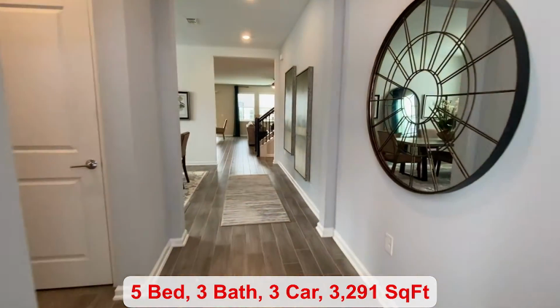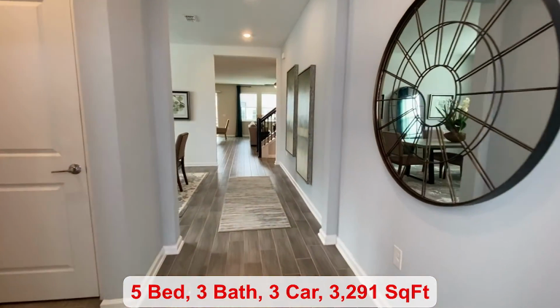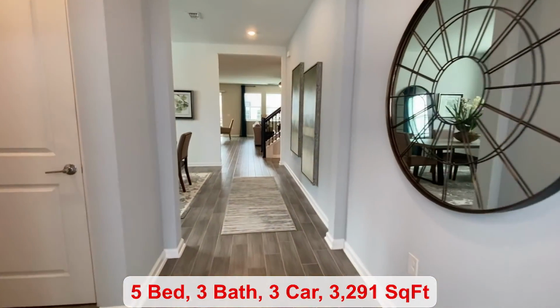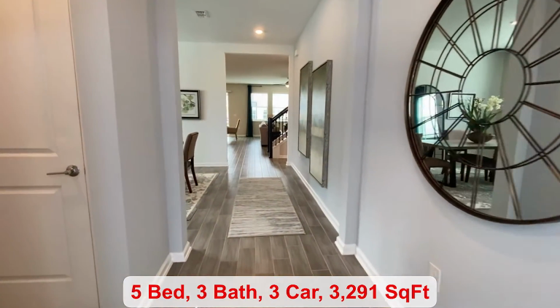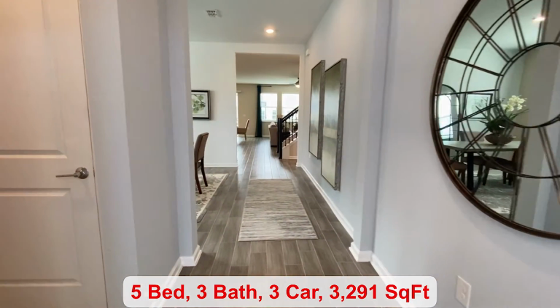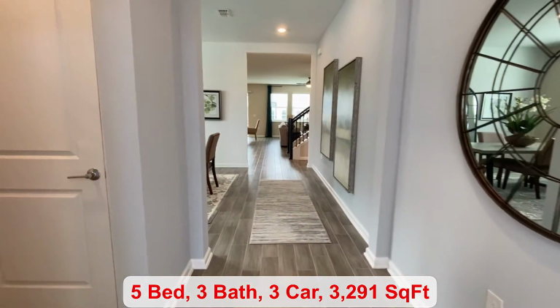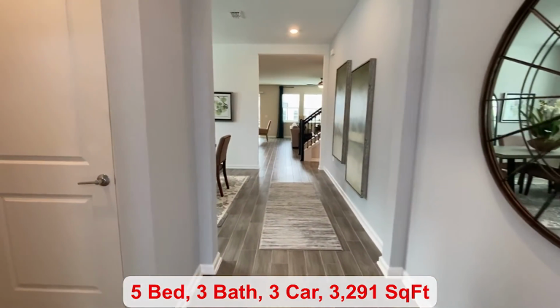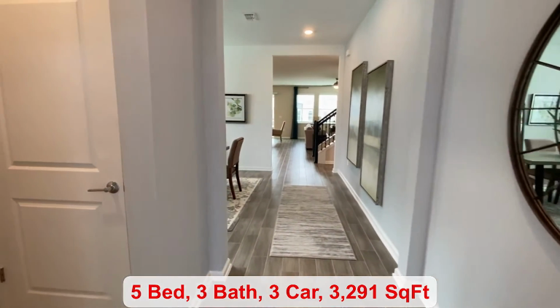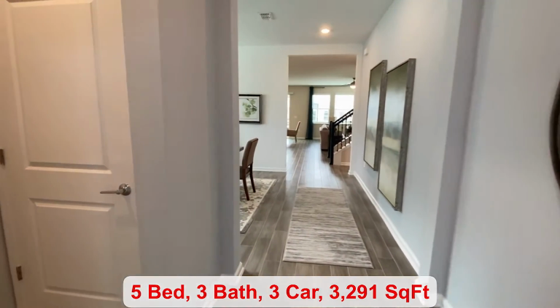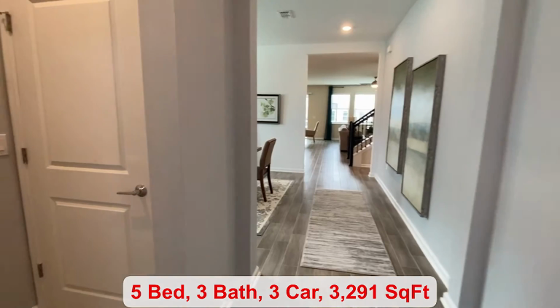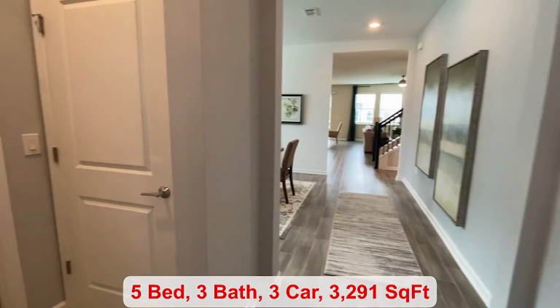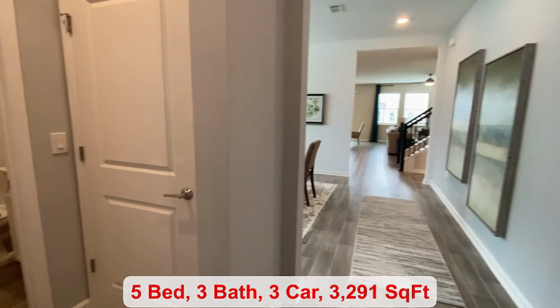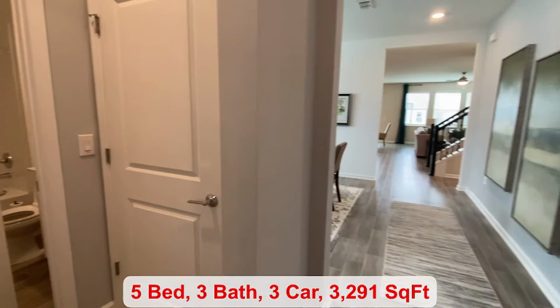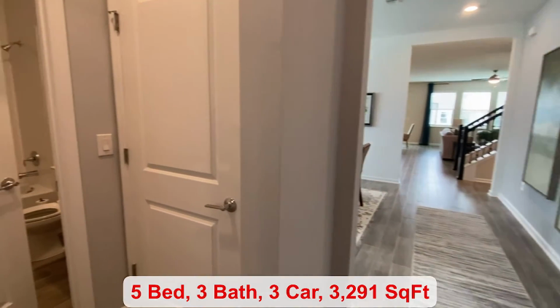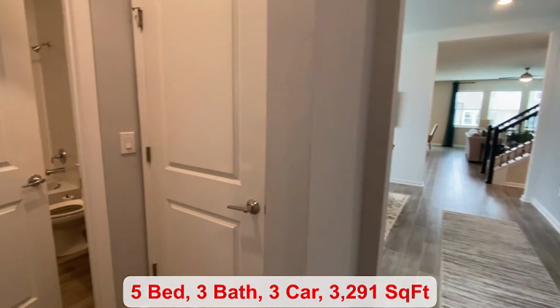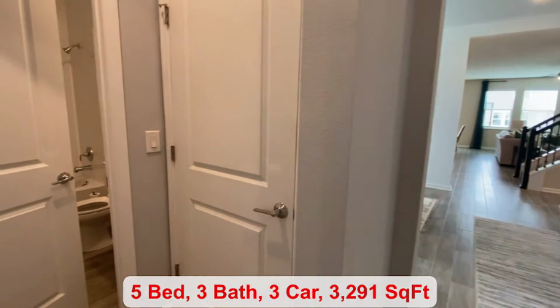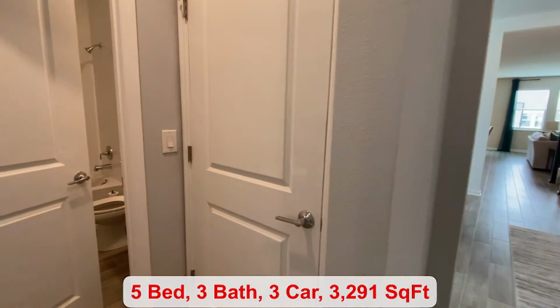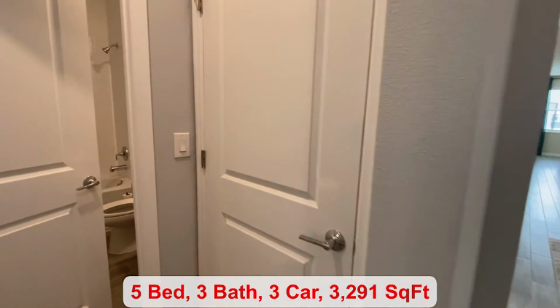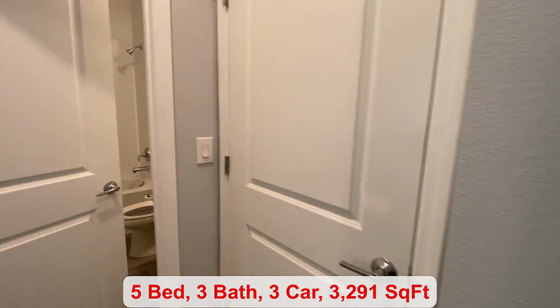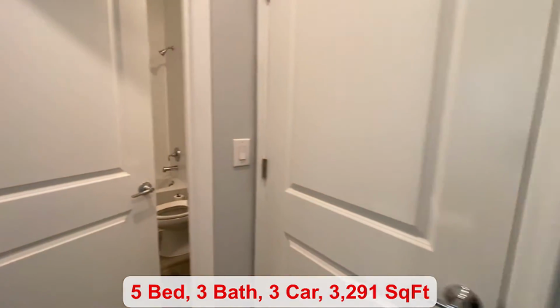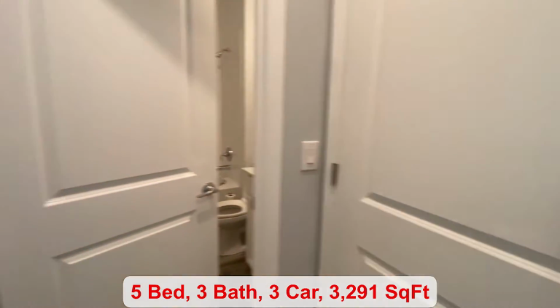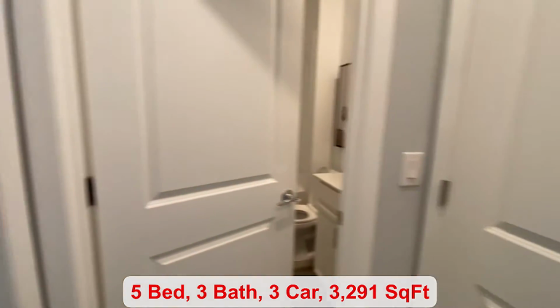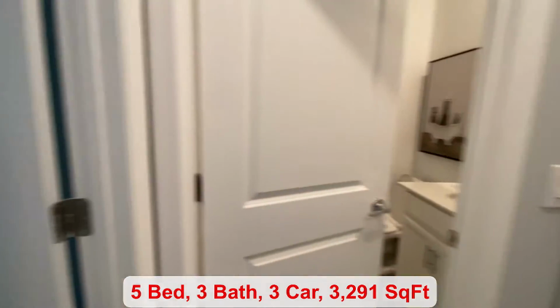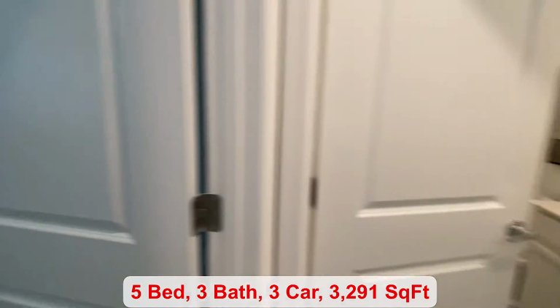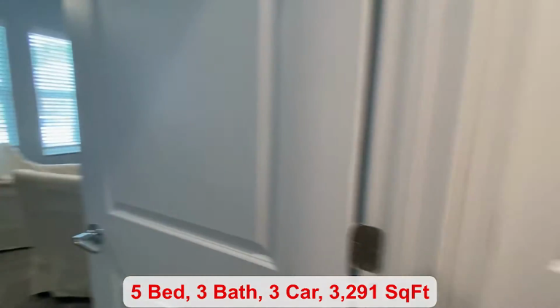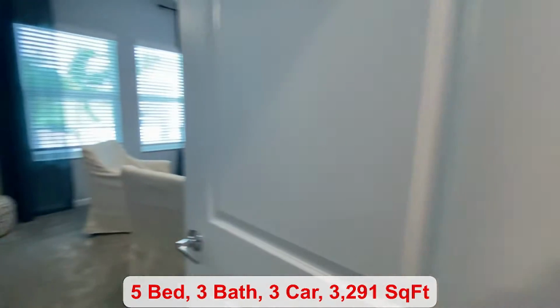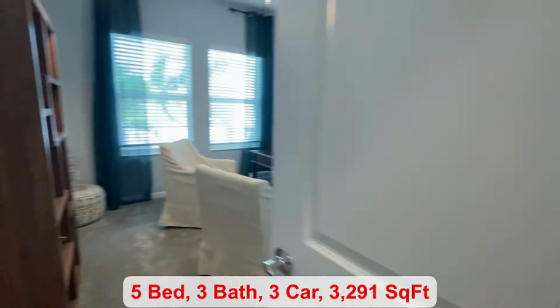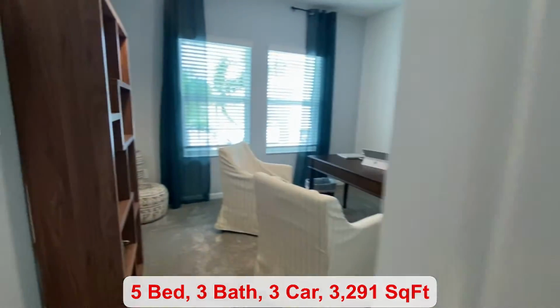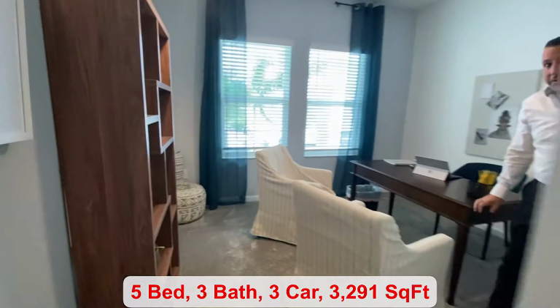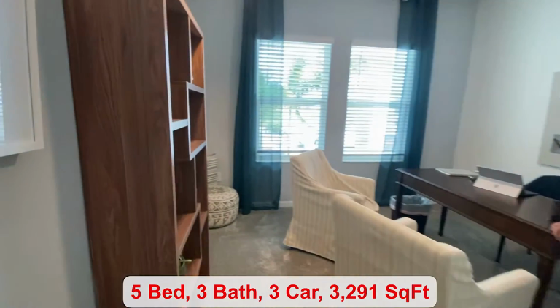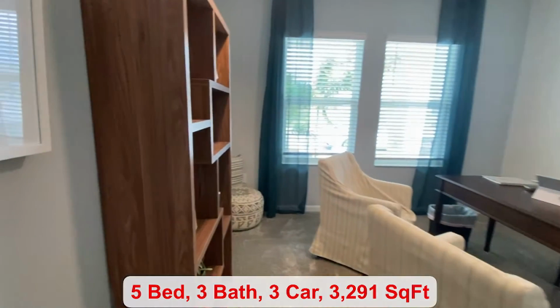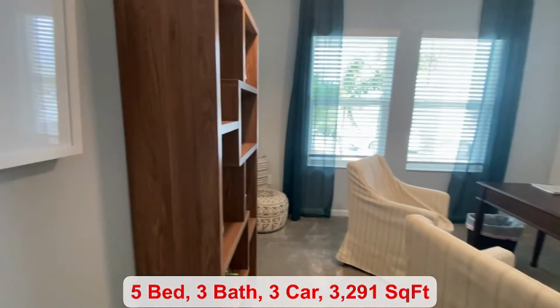You have a total of five bedrooms, three bathrooms, and 3,291 square feet.